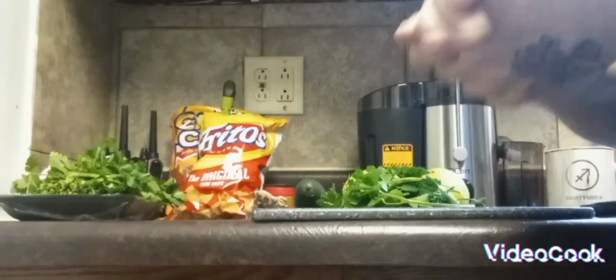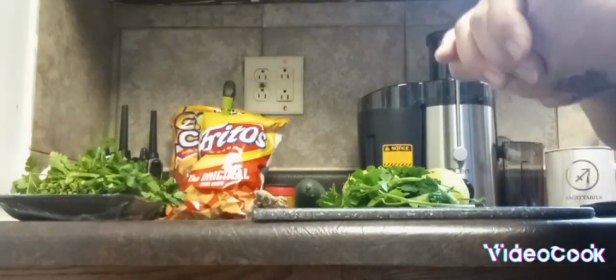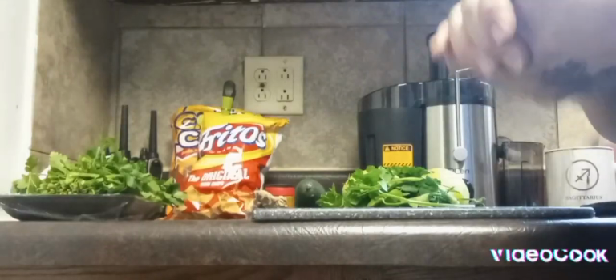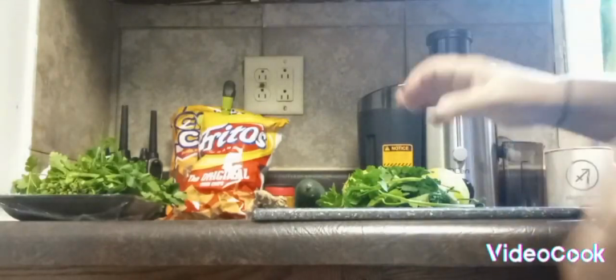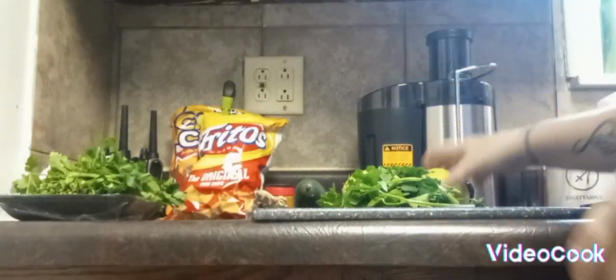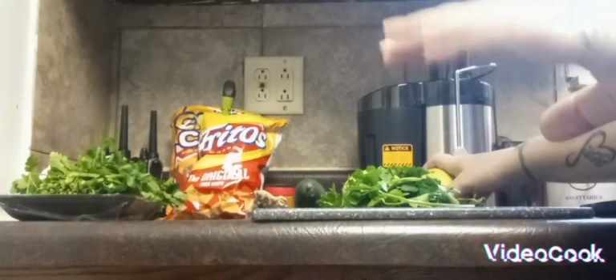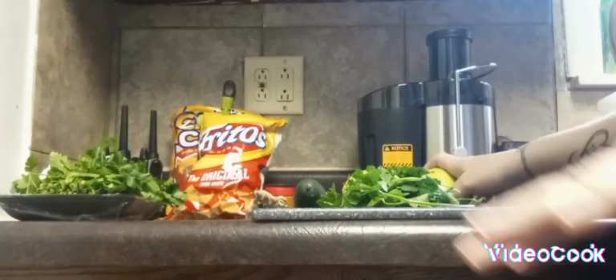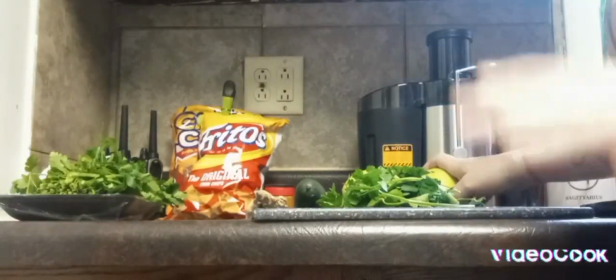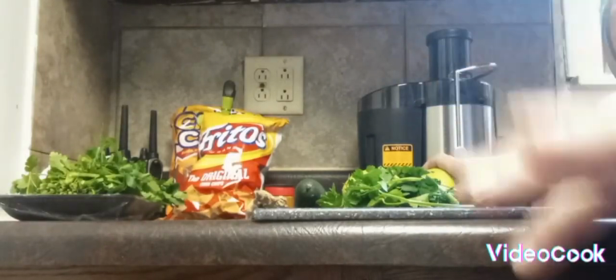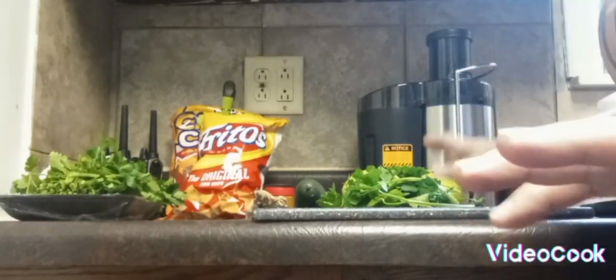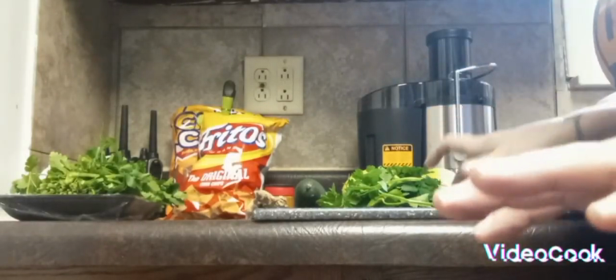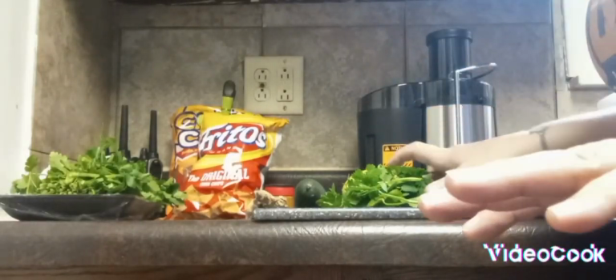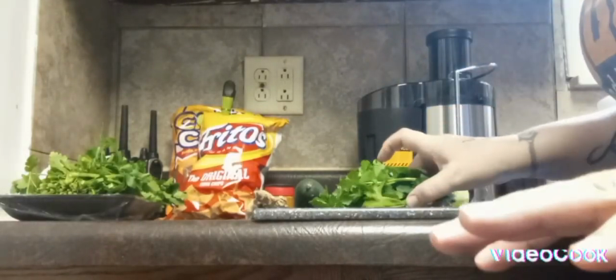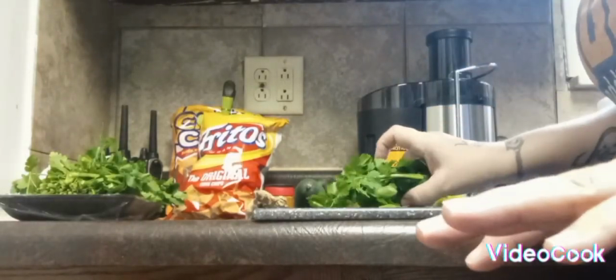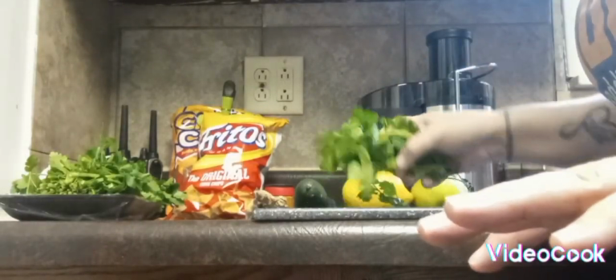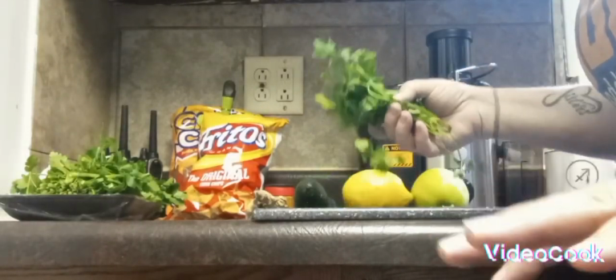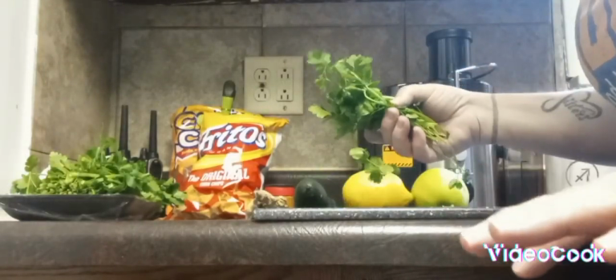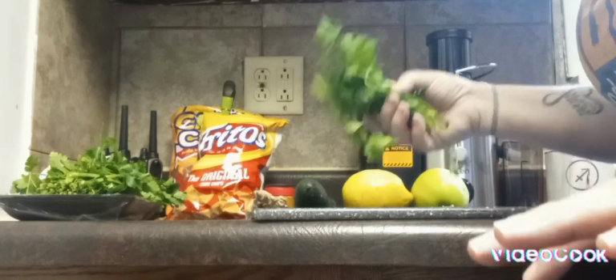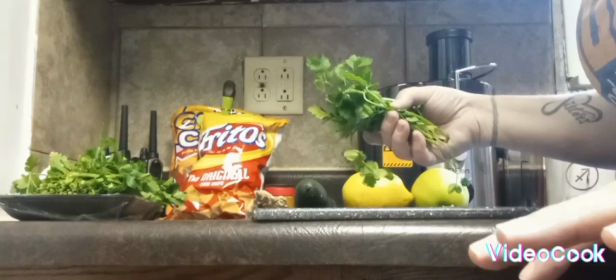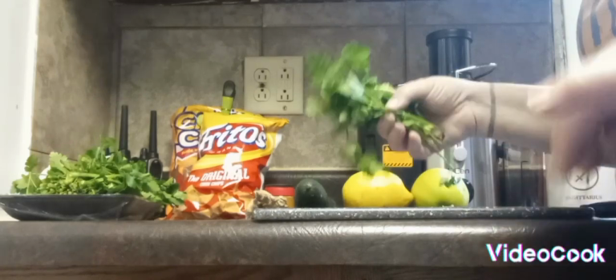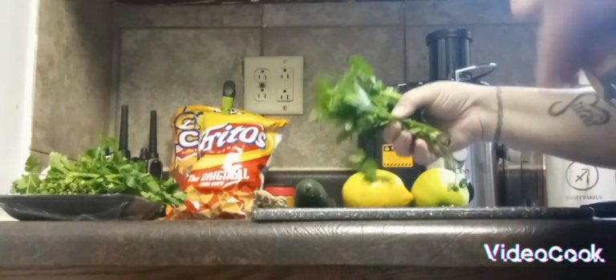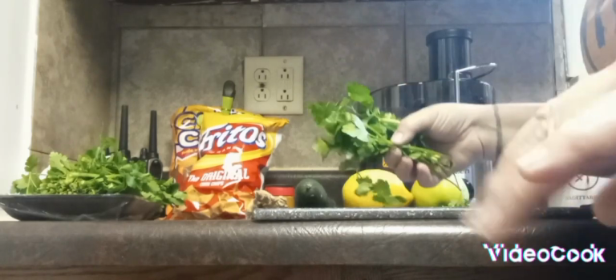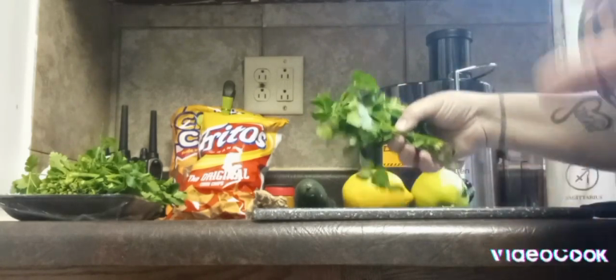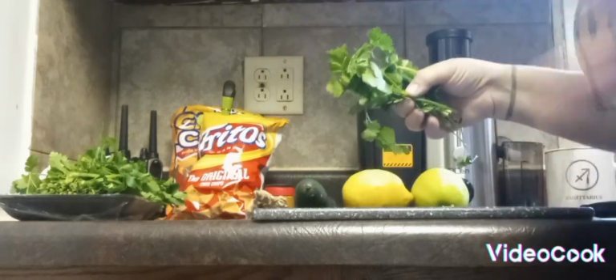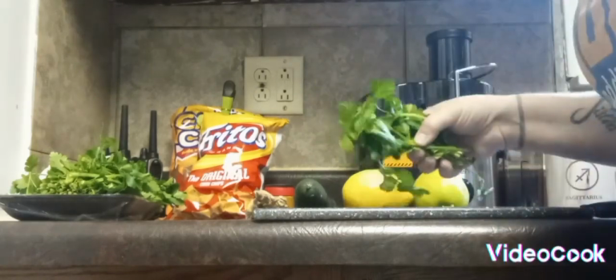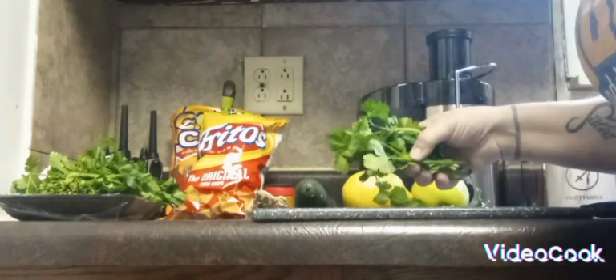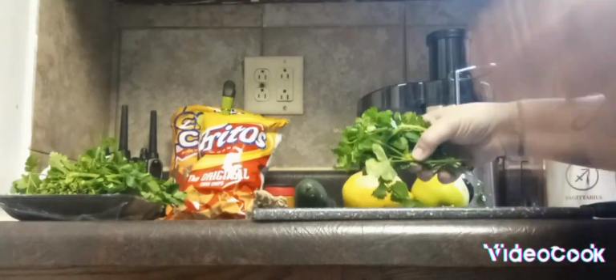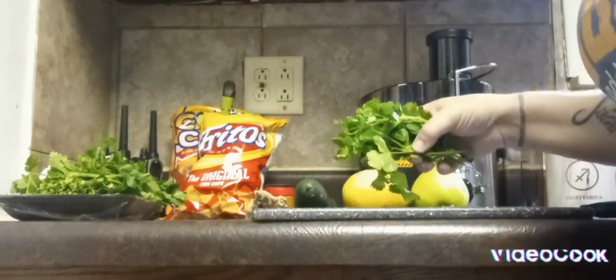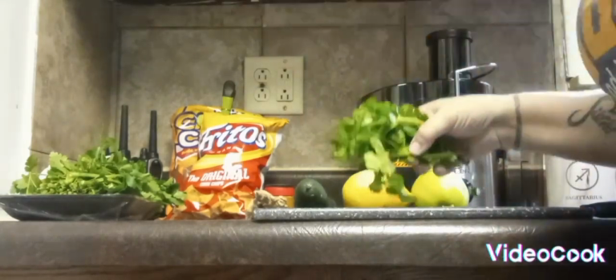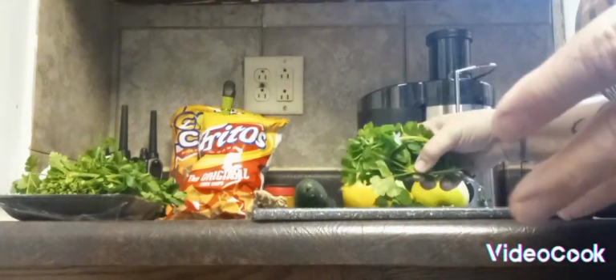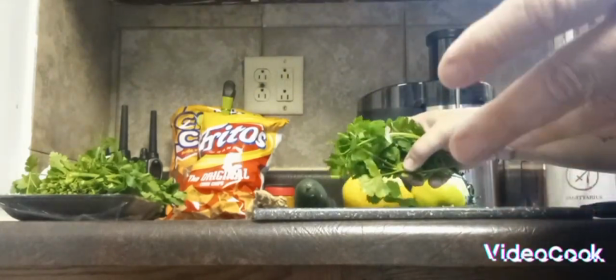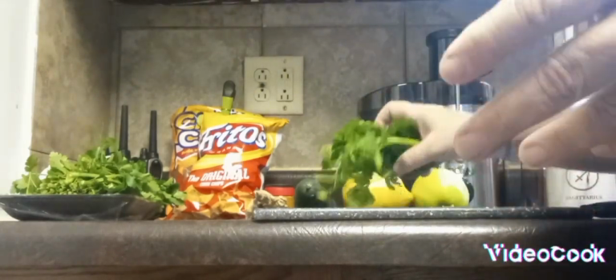What's up YouTube? So I'm making a weight loss drink. I got fresh parsley — you don't have to use fresh parsley, I chose to.